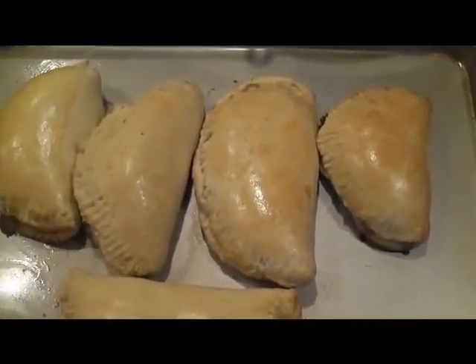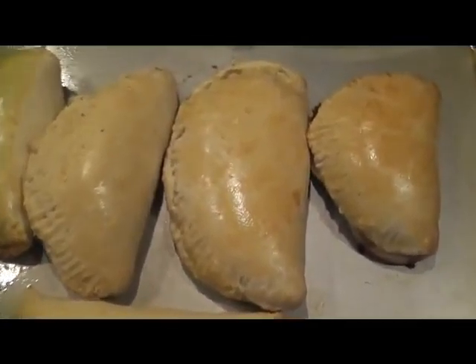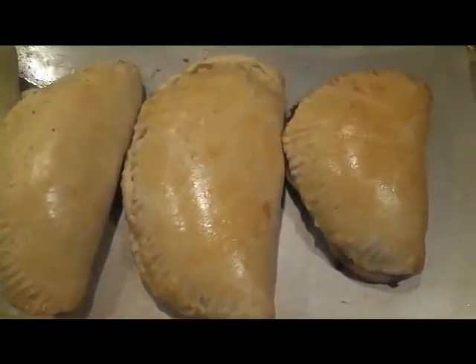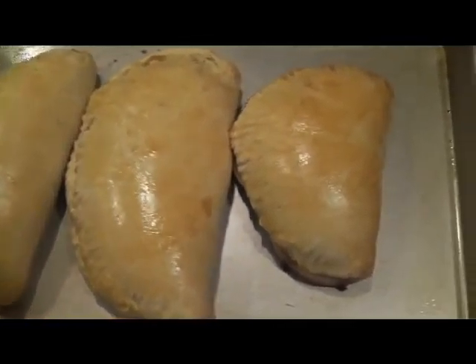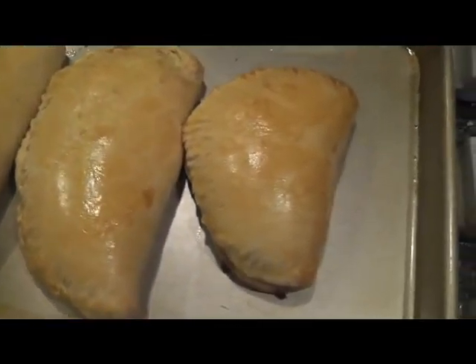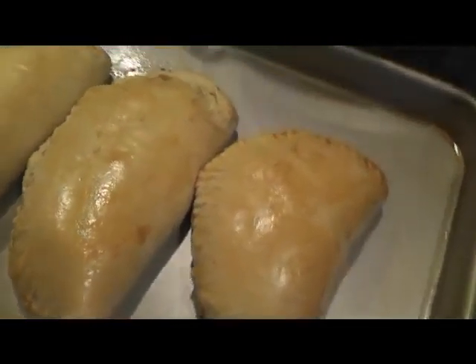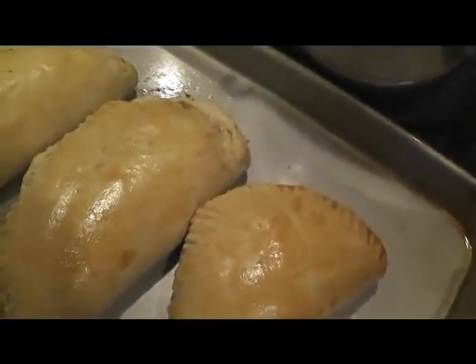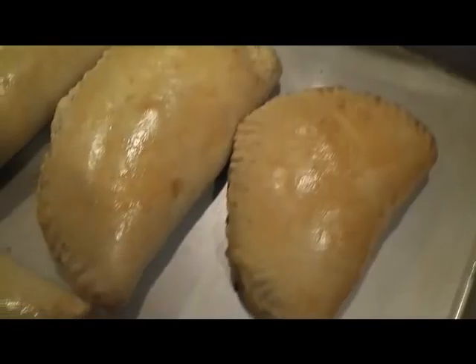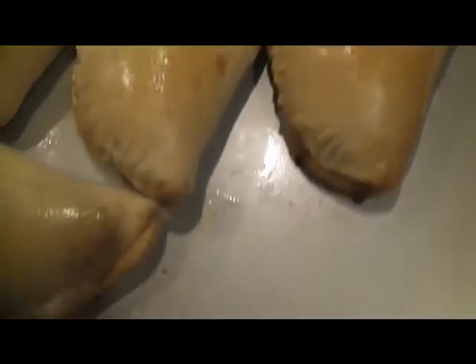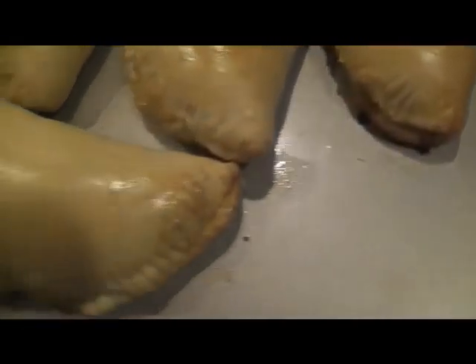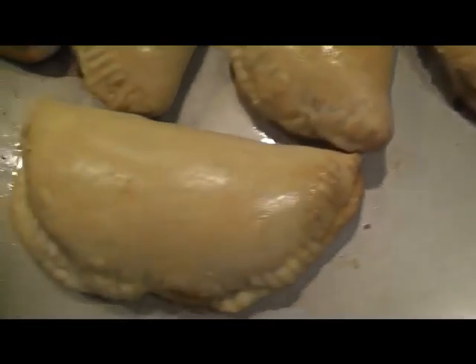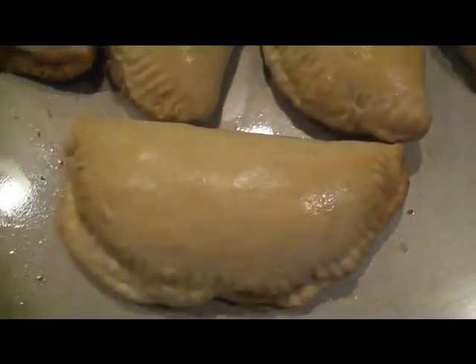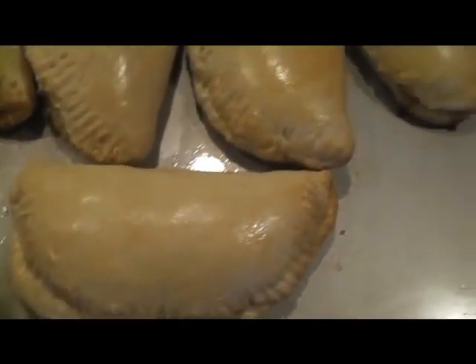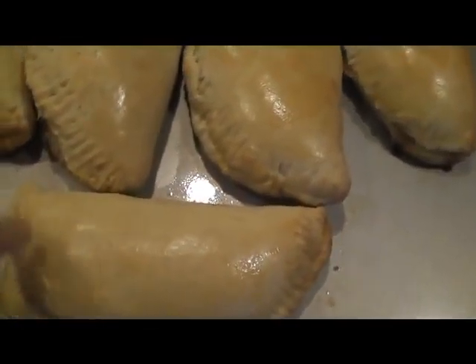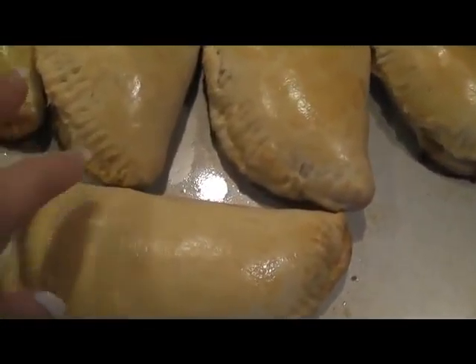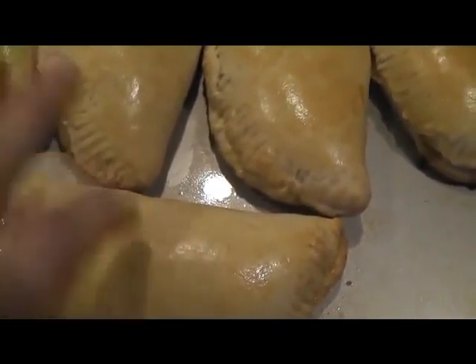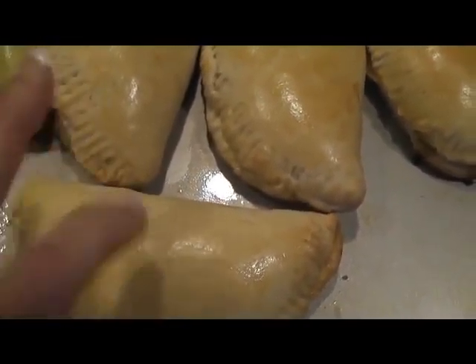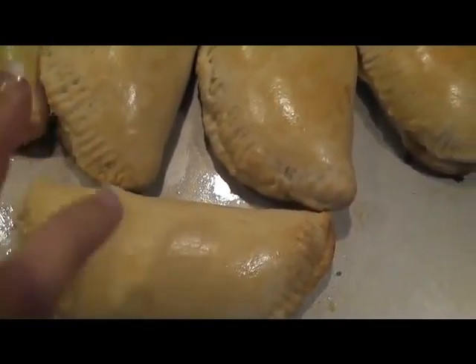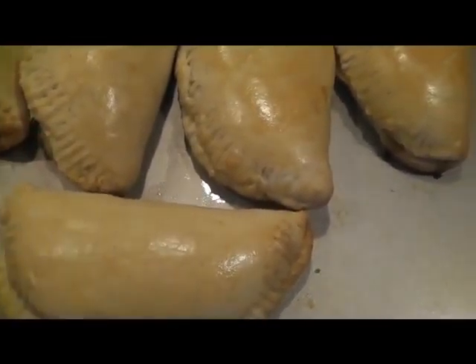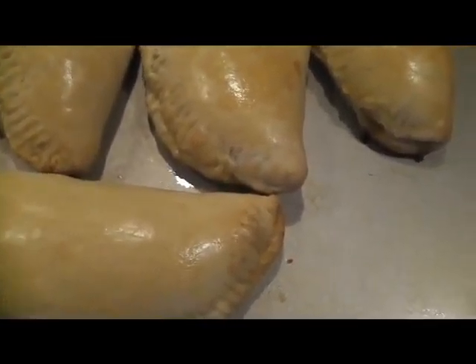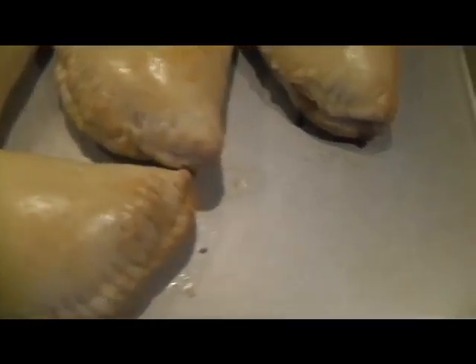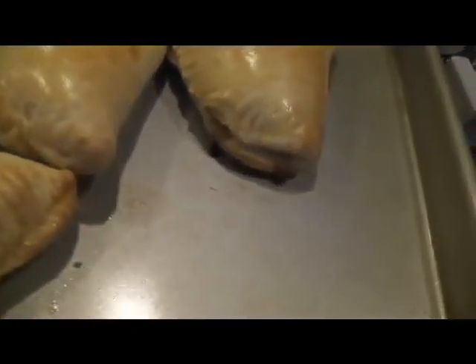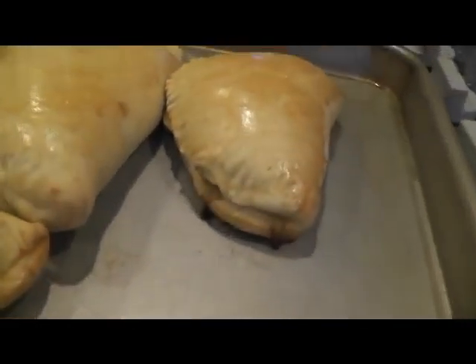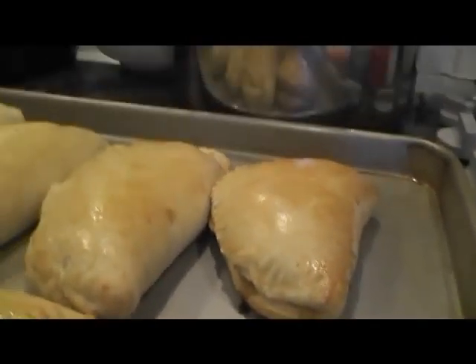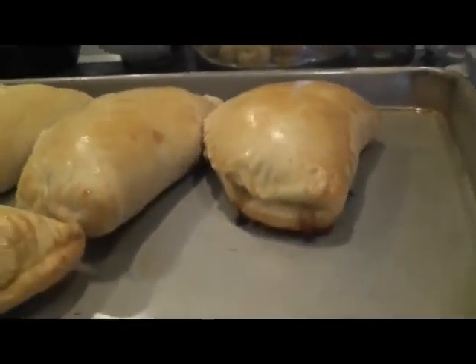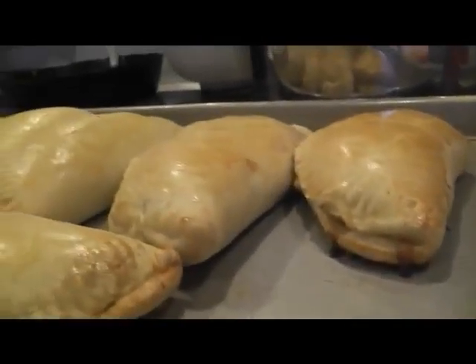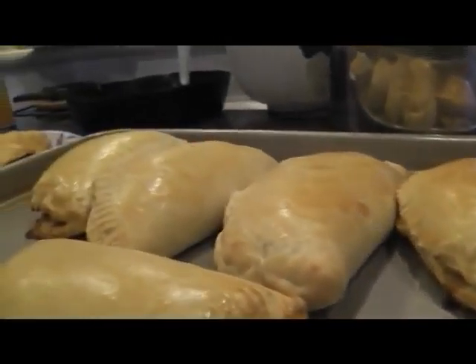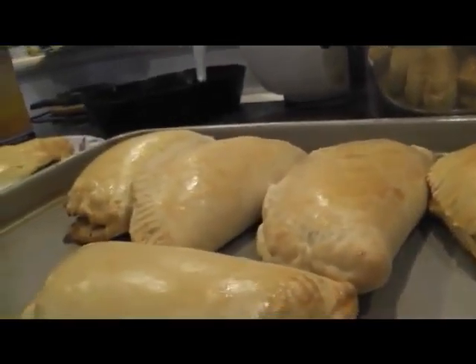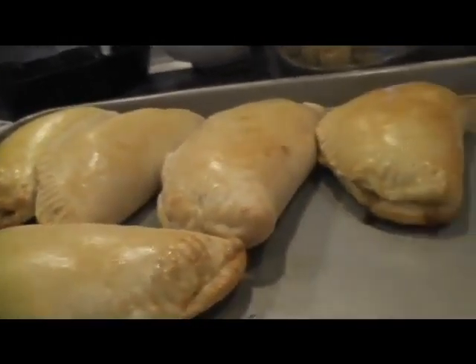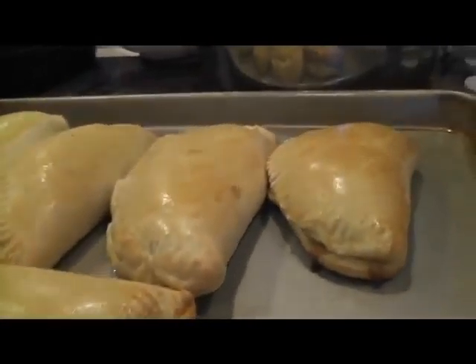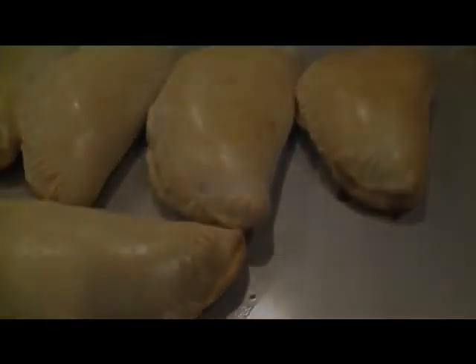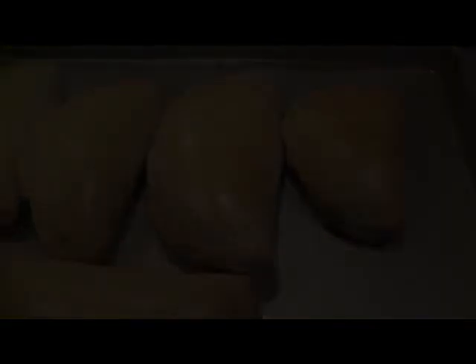Okay, here's your finished product. Look how beautiful — golden brown. Nice. And they're puffy. Enjoy!